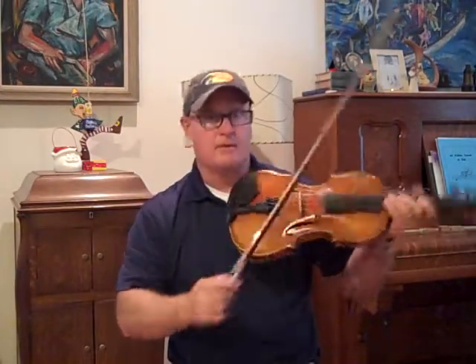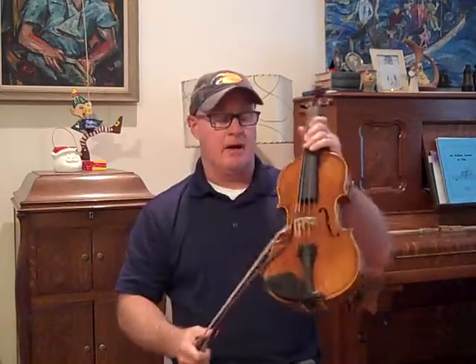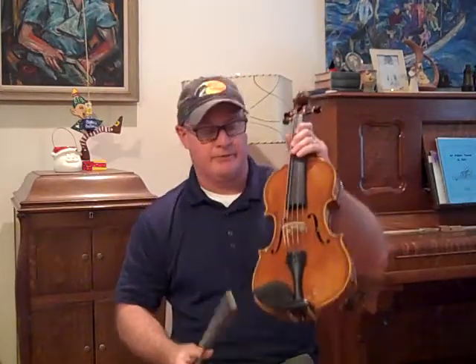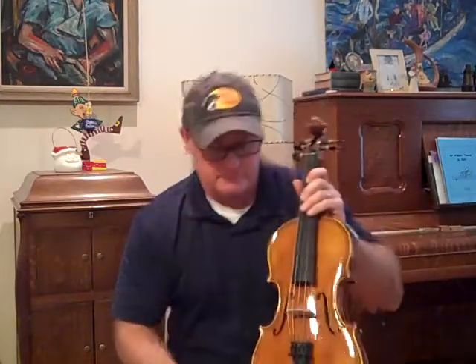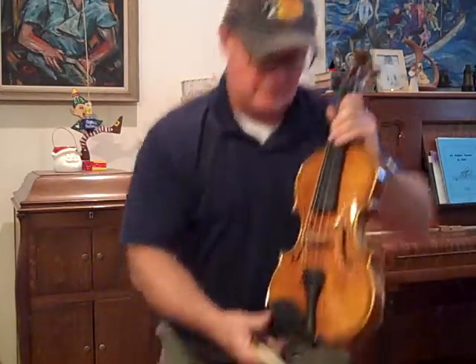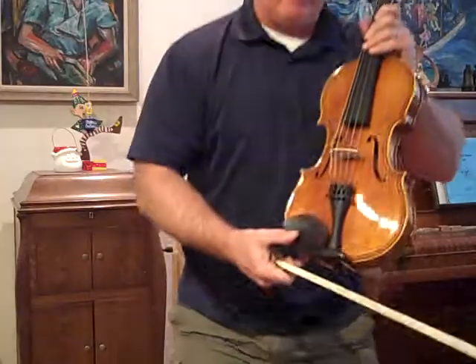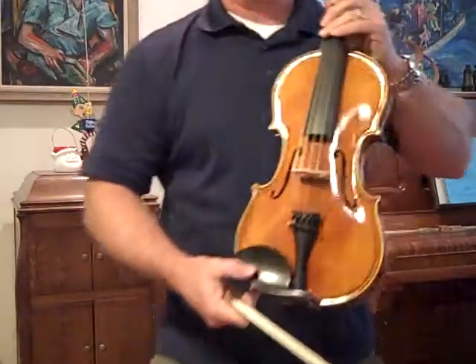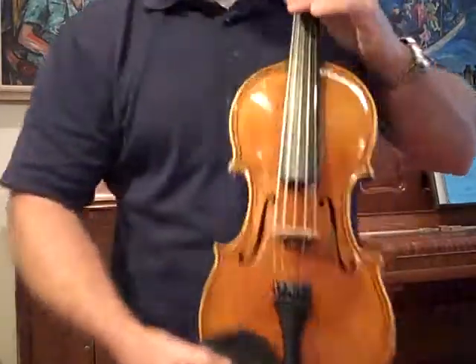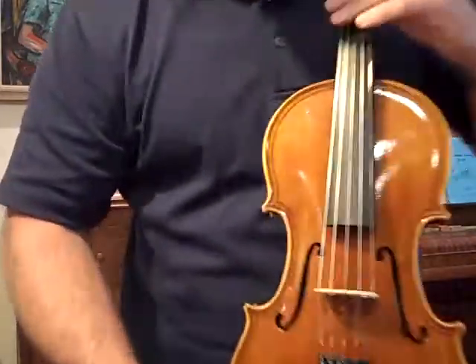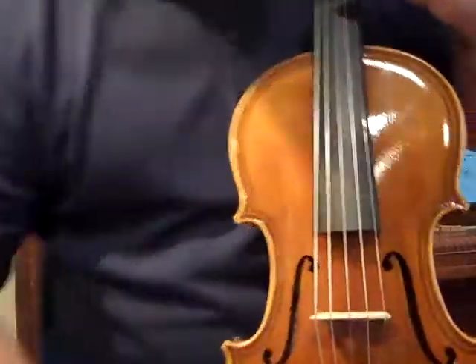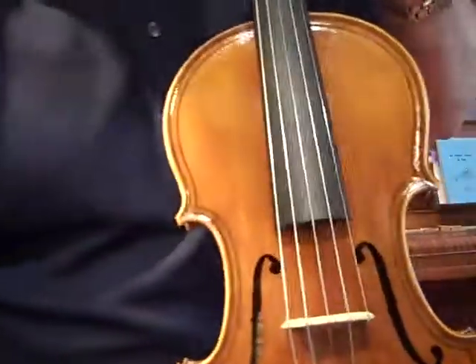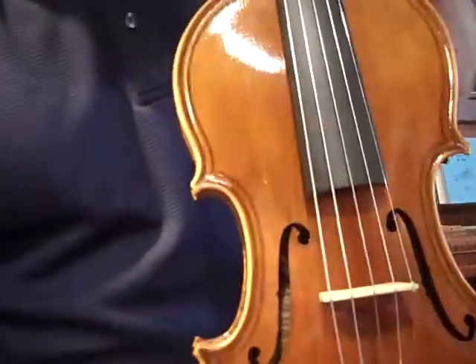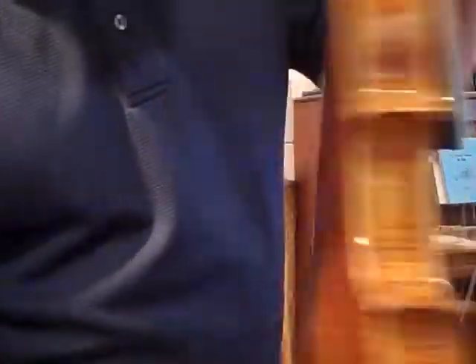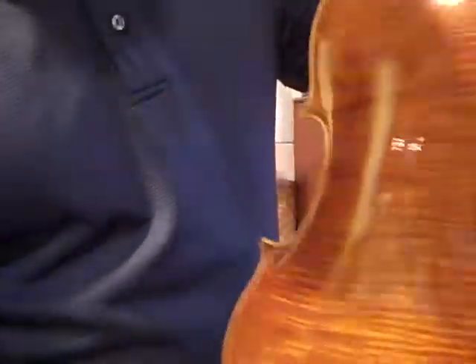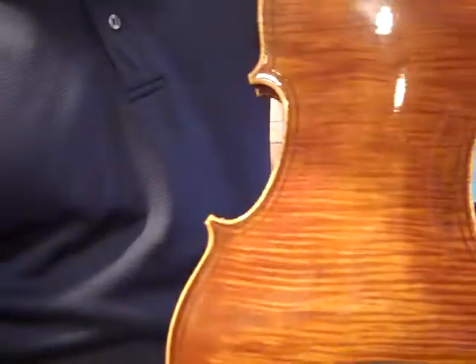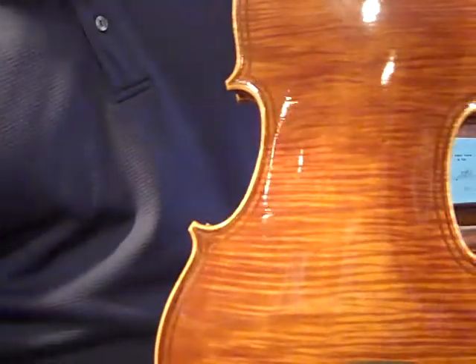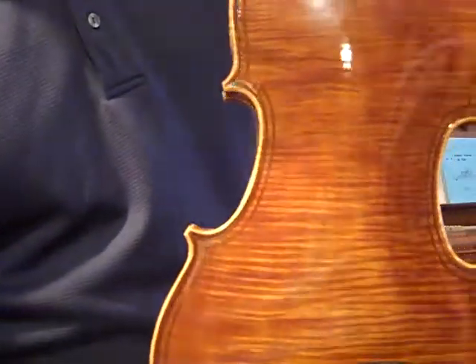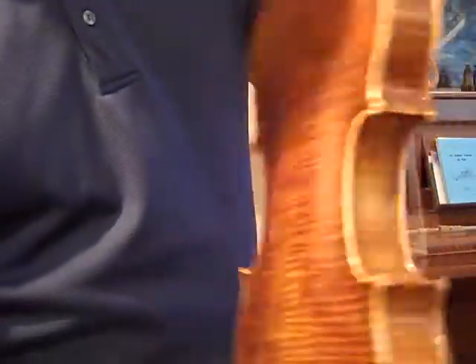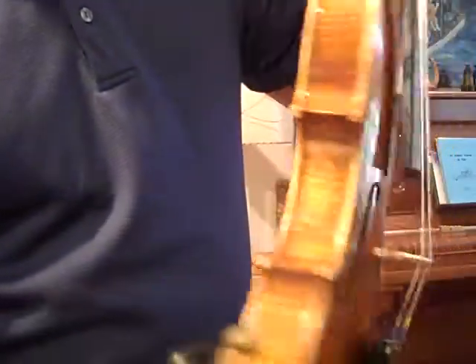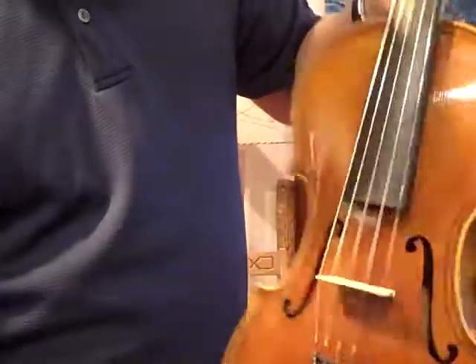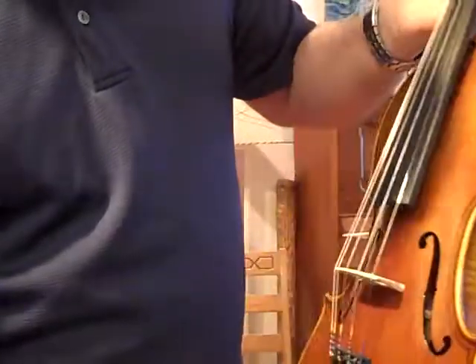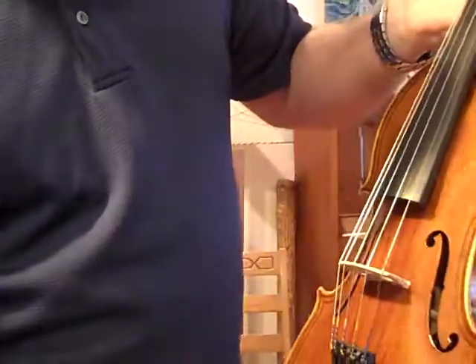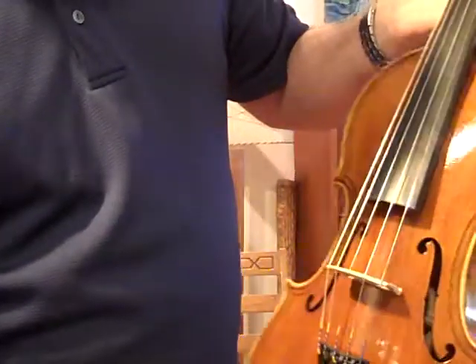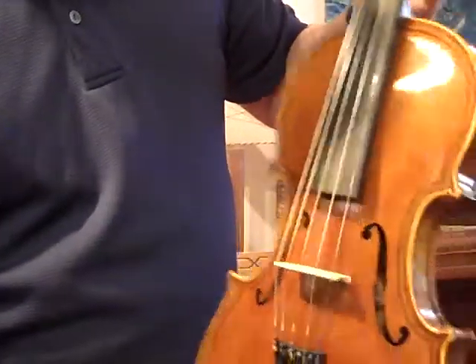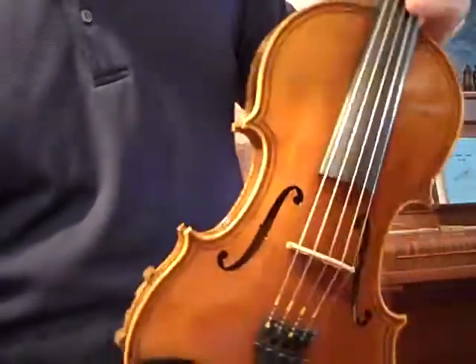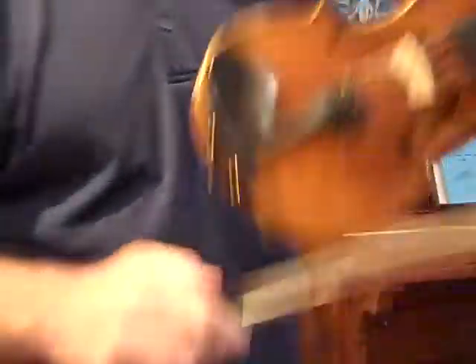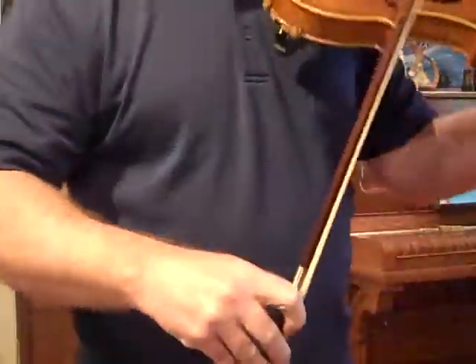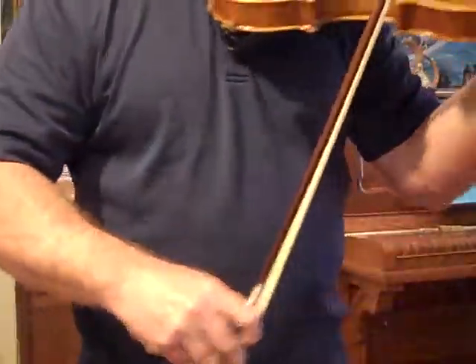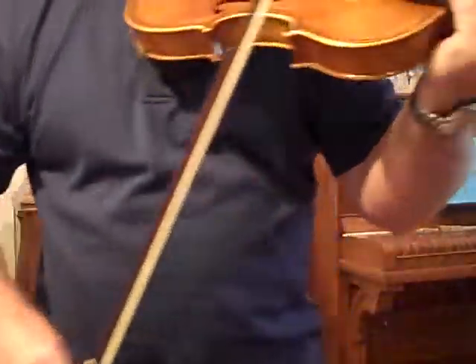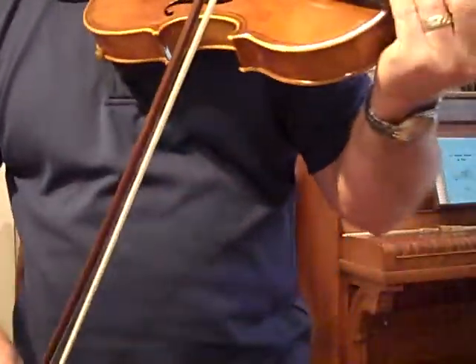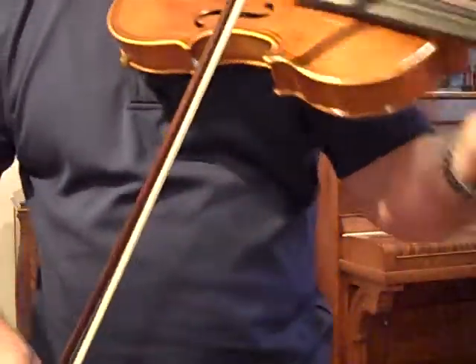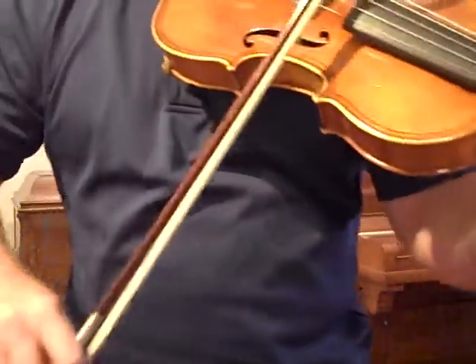Monster. Number 570 — it's a Magini model, one-piece back, killer-looking fiddle. Gila core strings, medium tension.